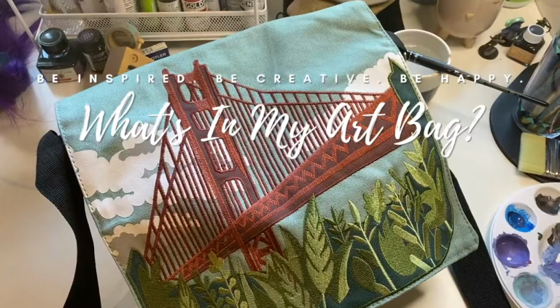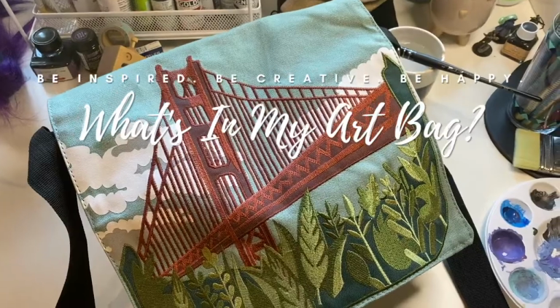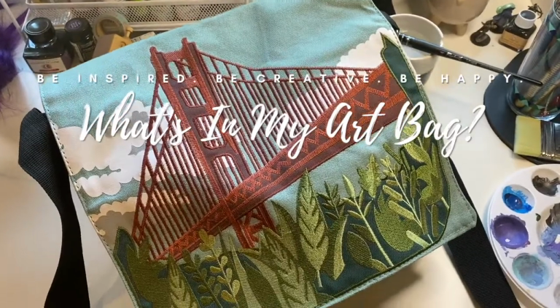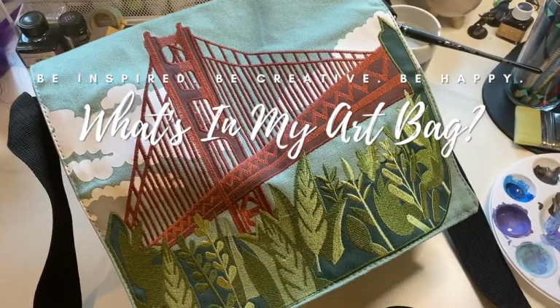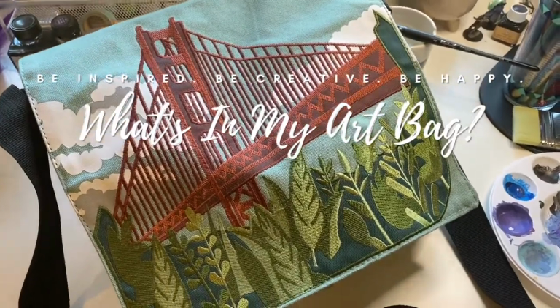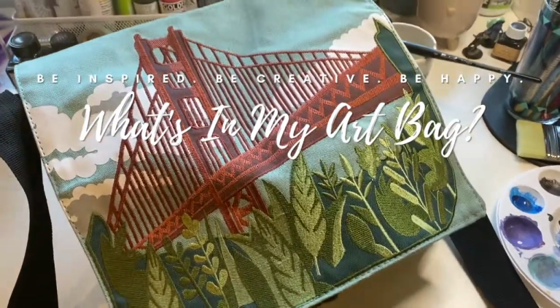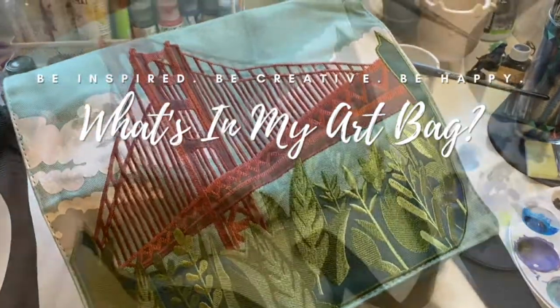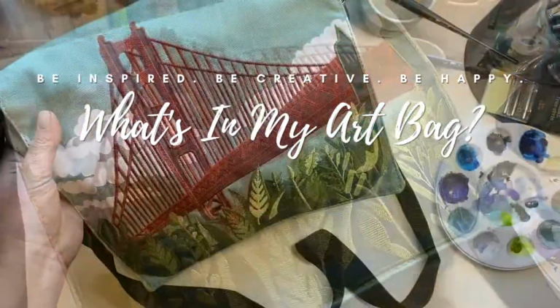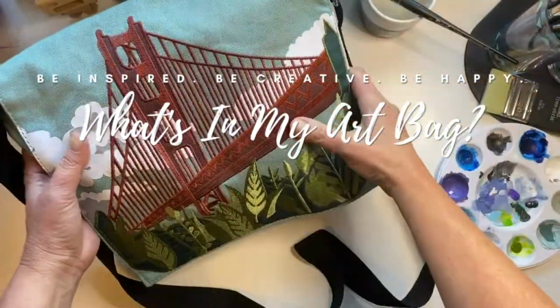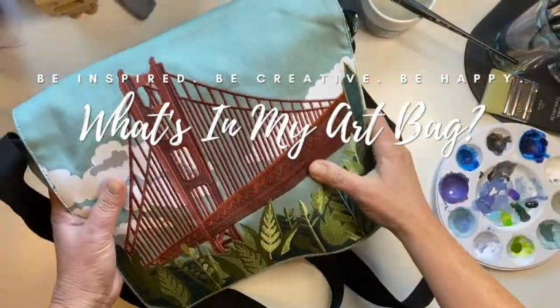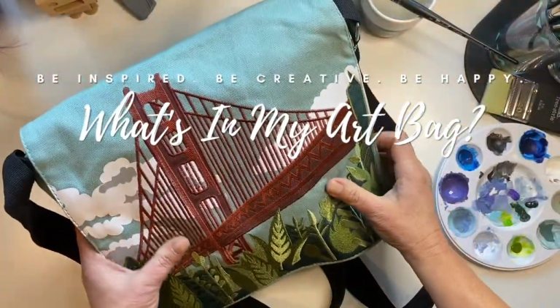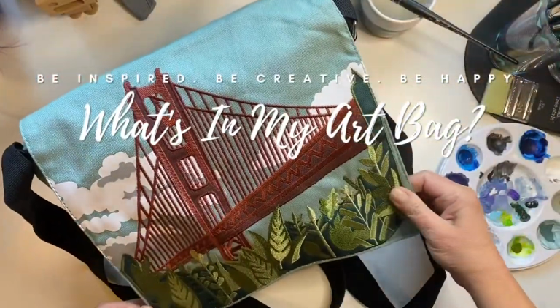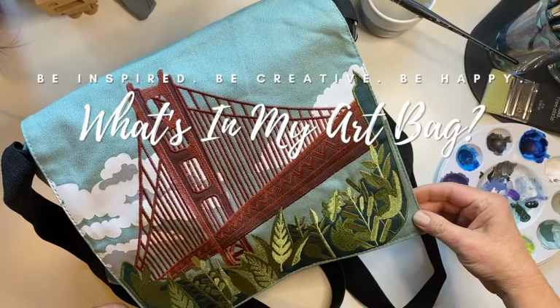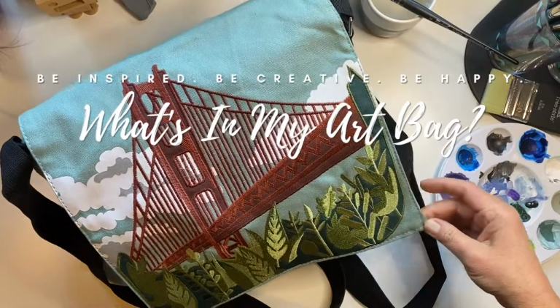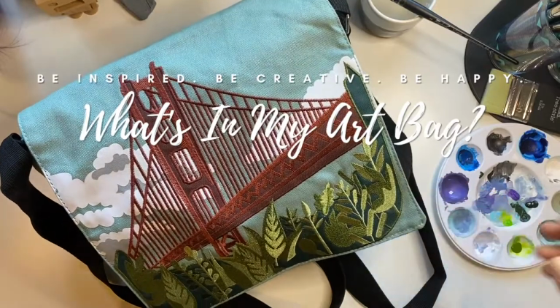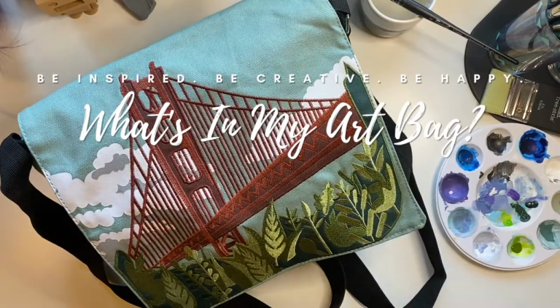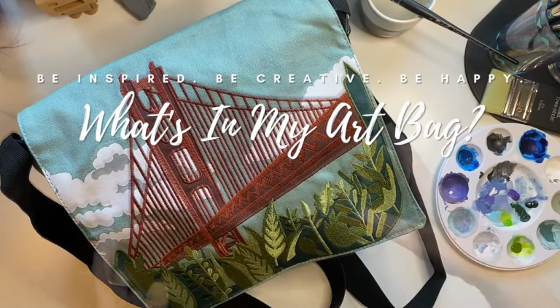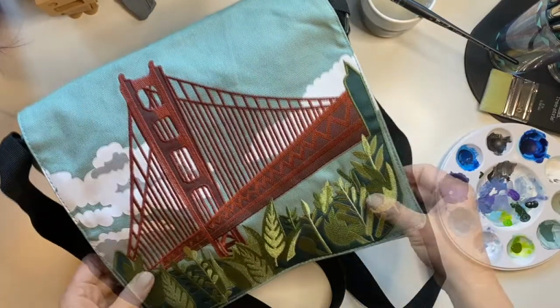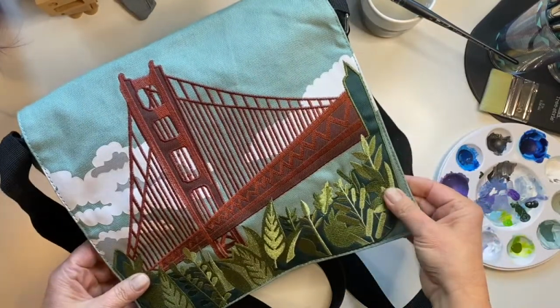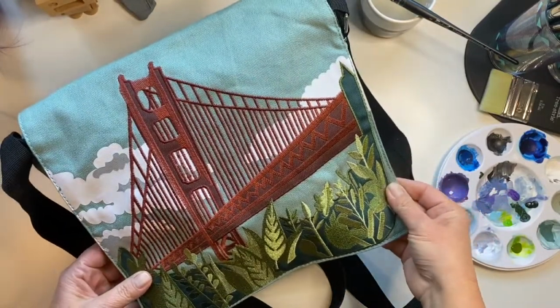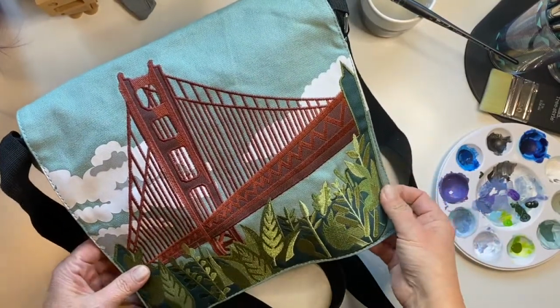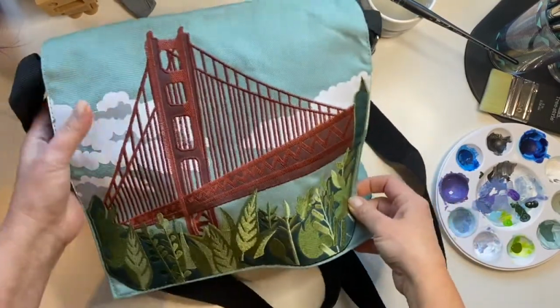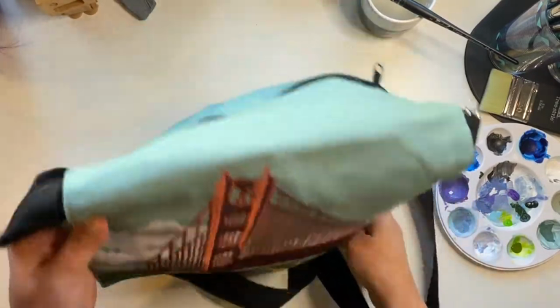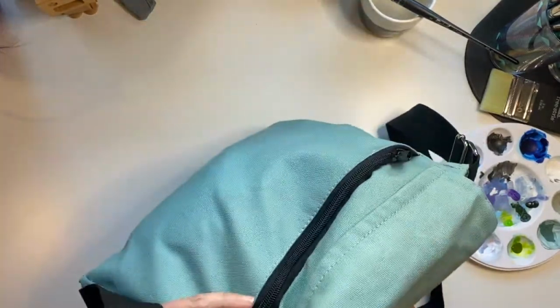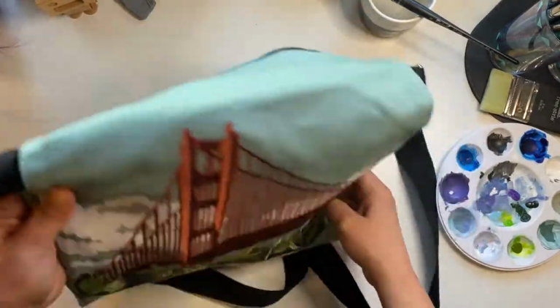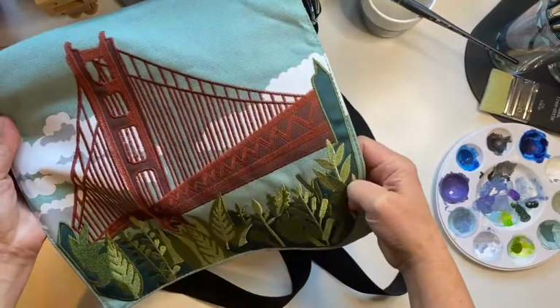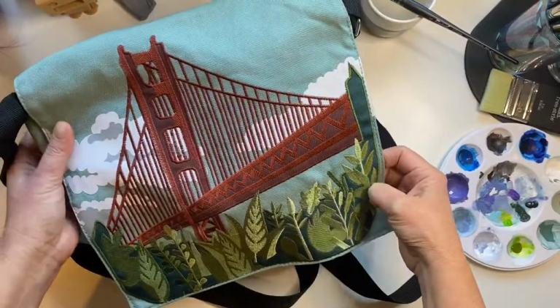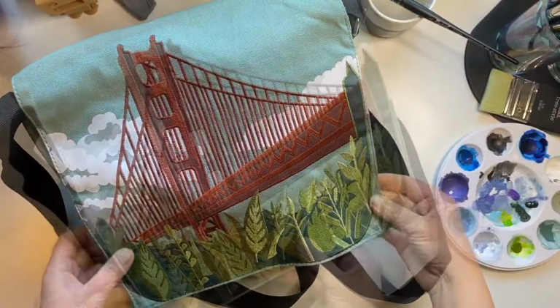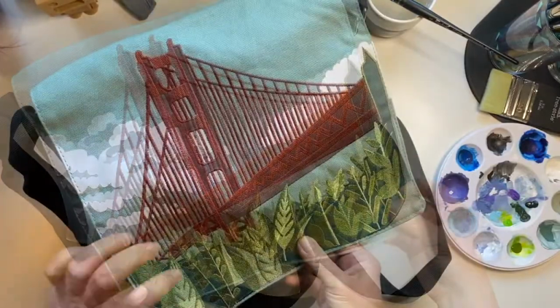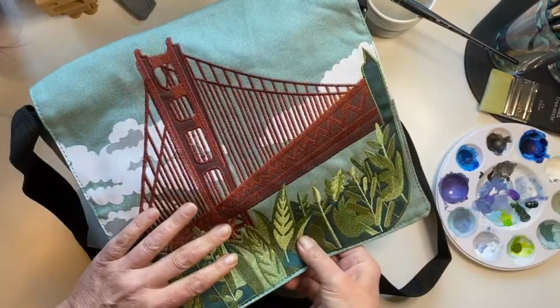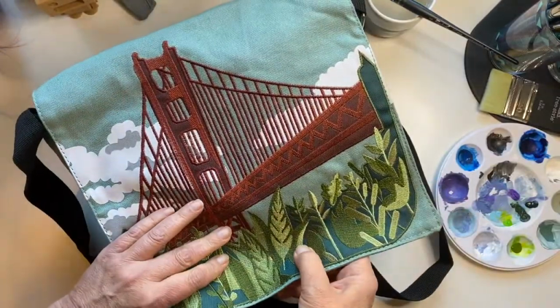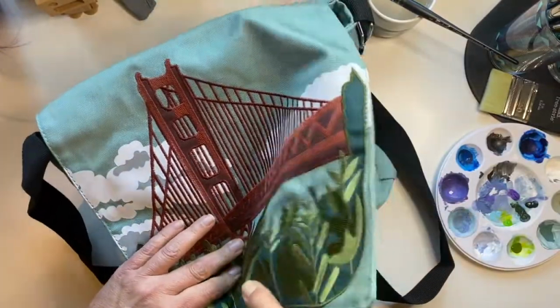Hey y'all, just wanted to share a quick 'what's in my art bag' video. When I'm trying to be creative on a daily basis, it helps me to carry some art supplies, so I thought I'd share a sneak peek.